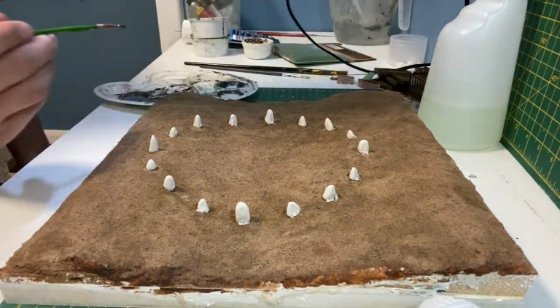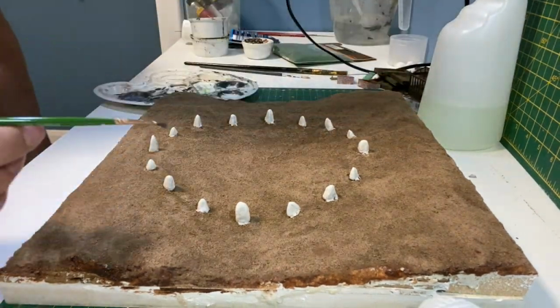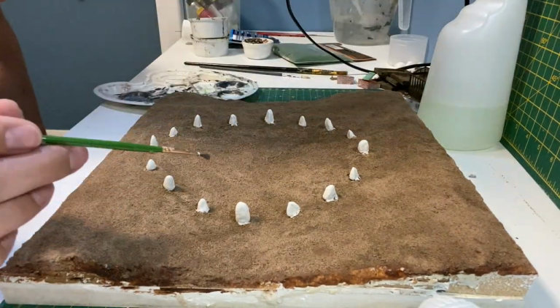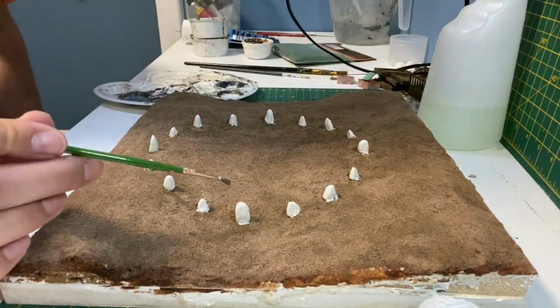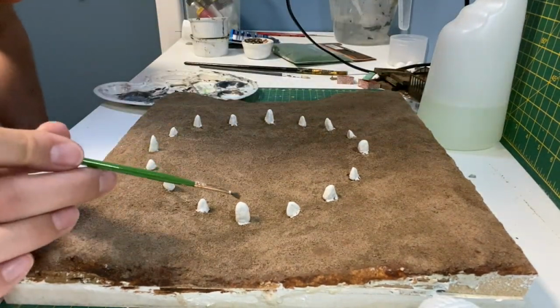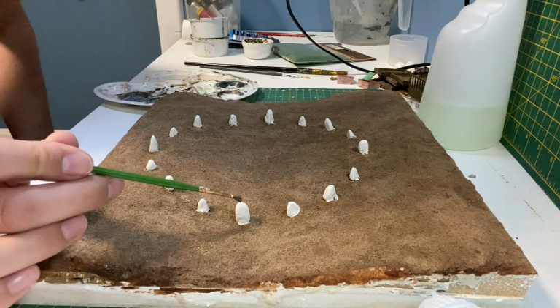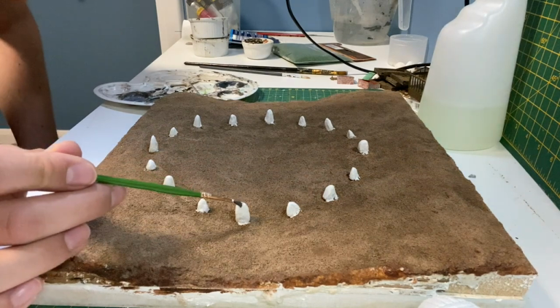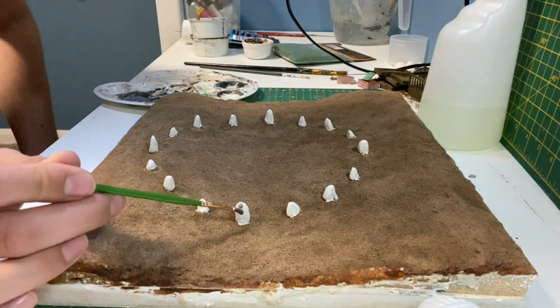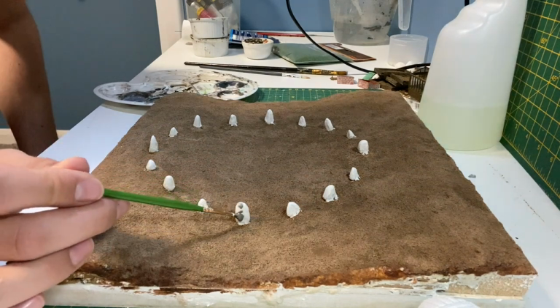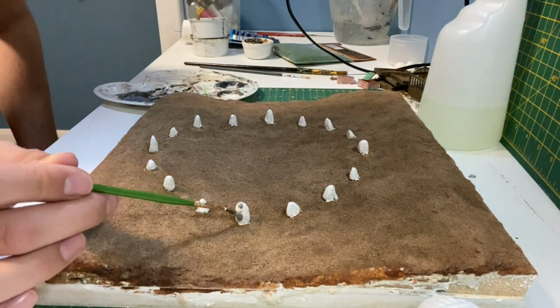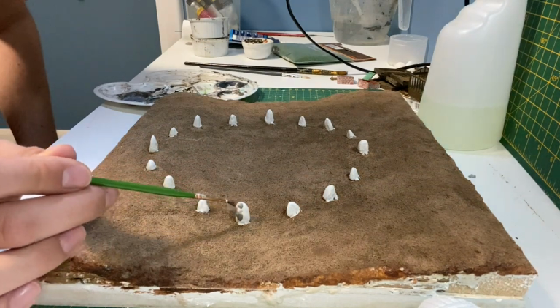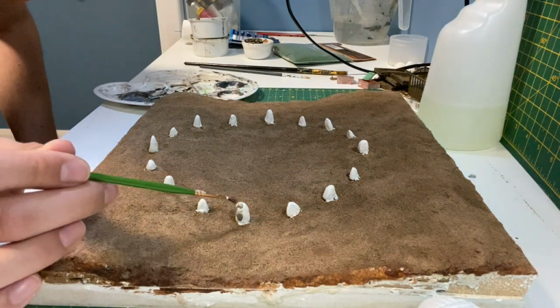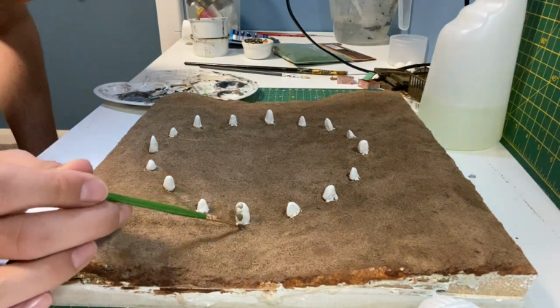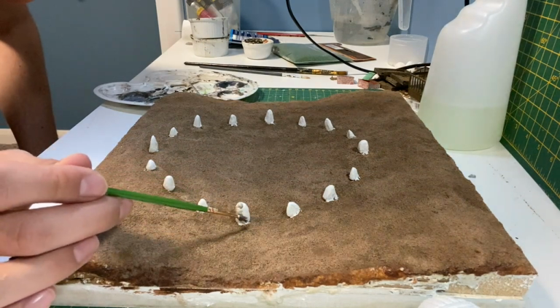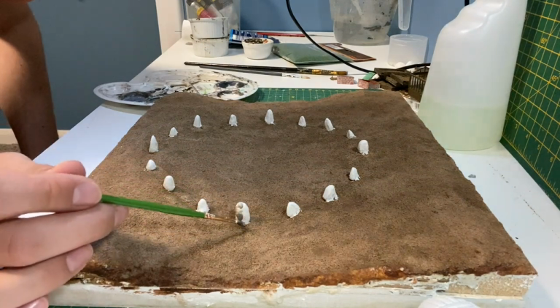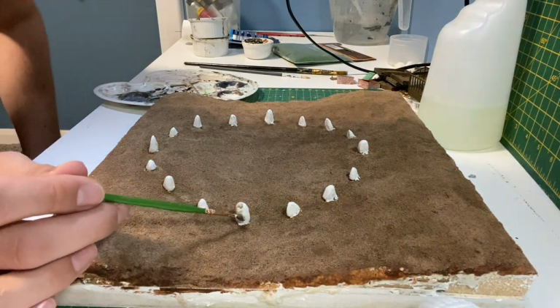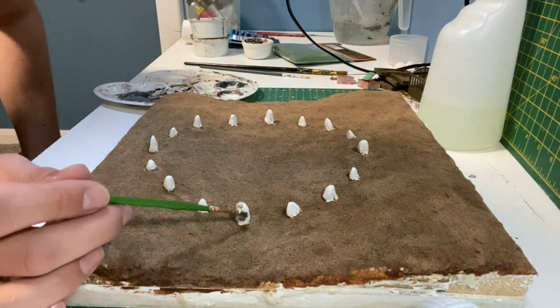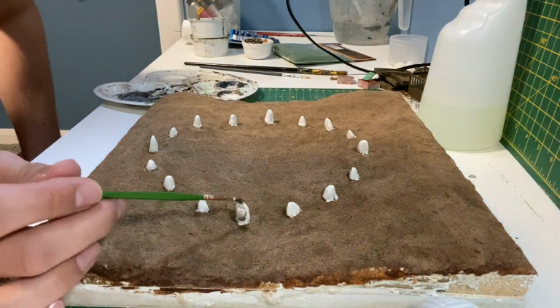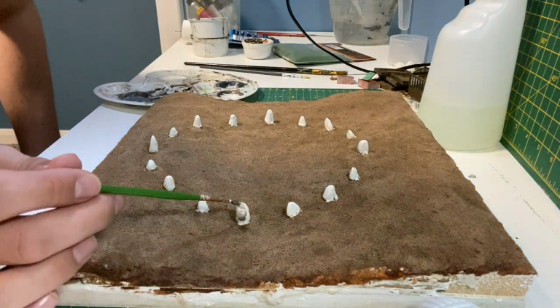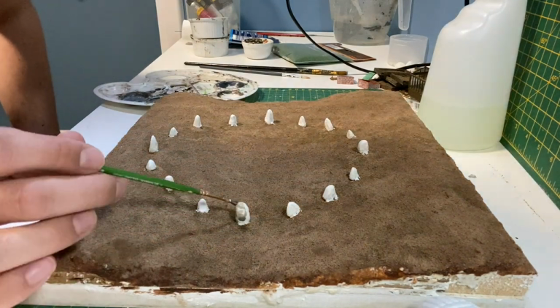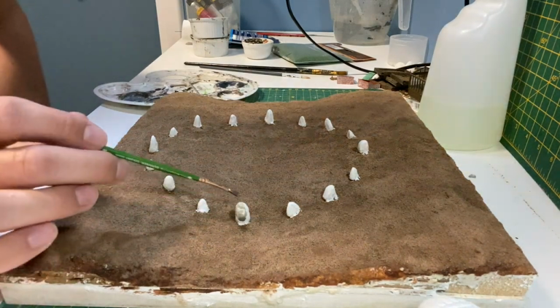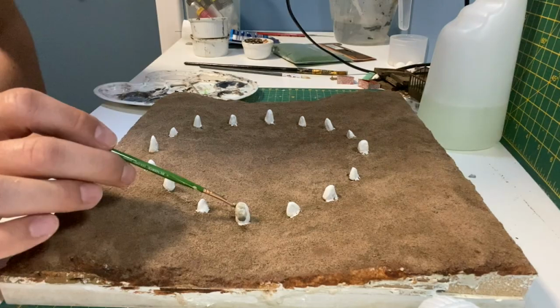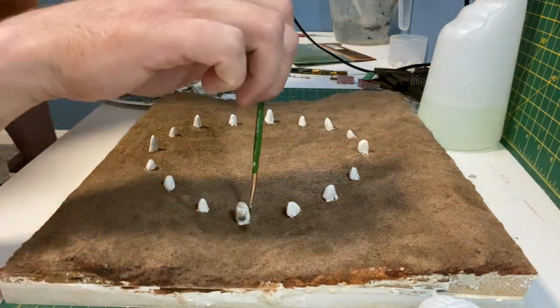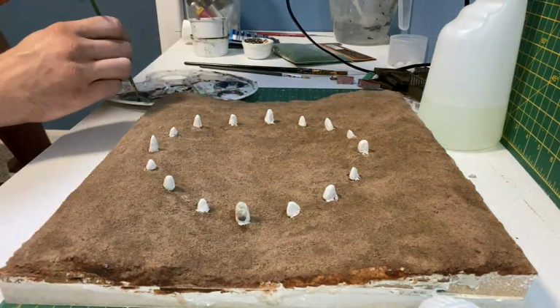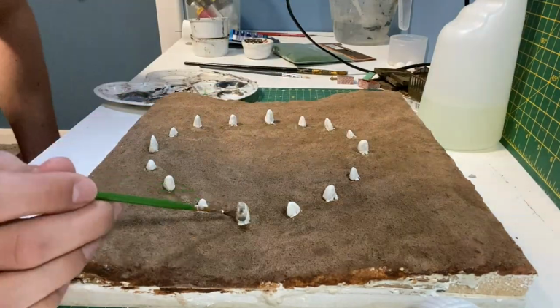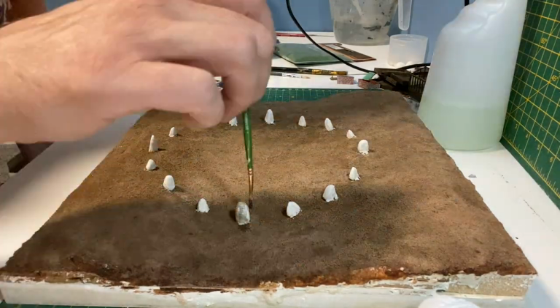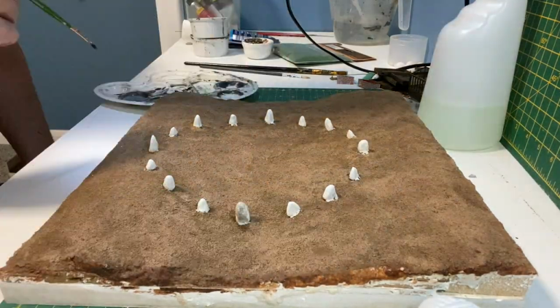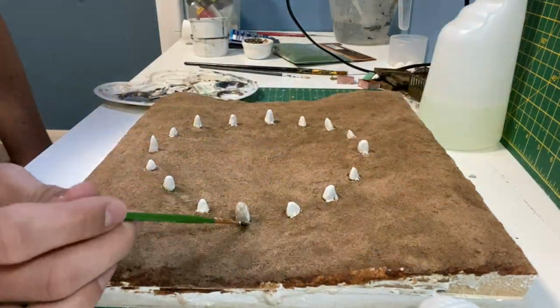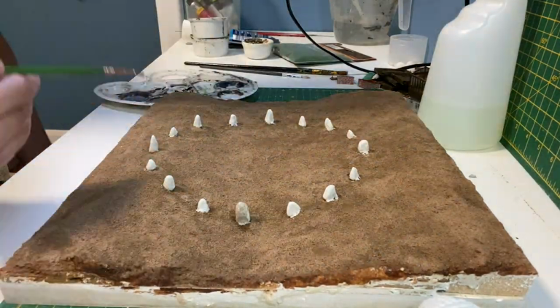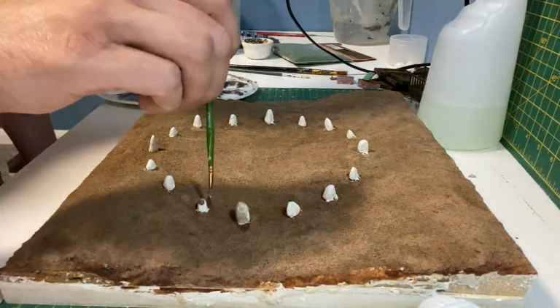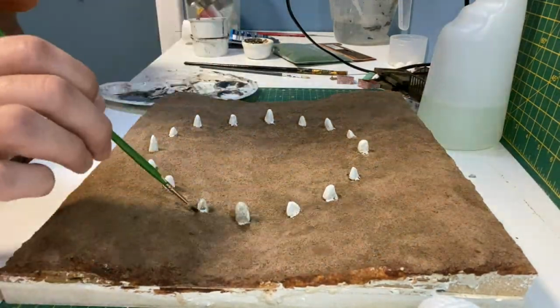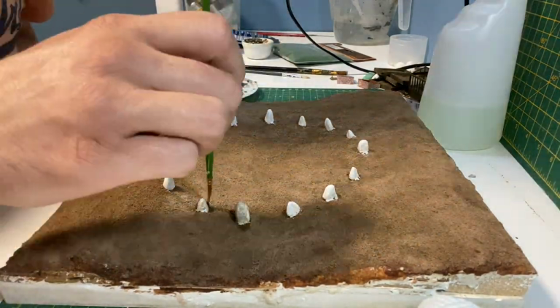When the filler is dry I usually mix up two or three acrylic washes. I usually find it's better to have the wash slightly too watery and then I can build up the layers slowly.